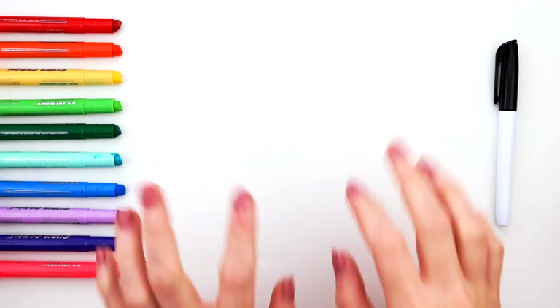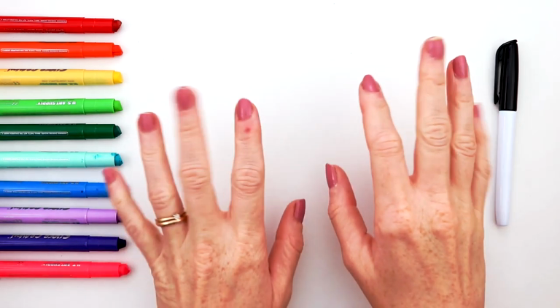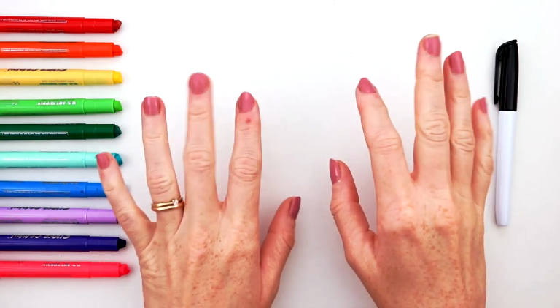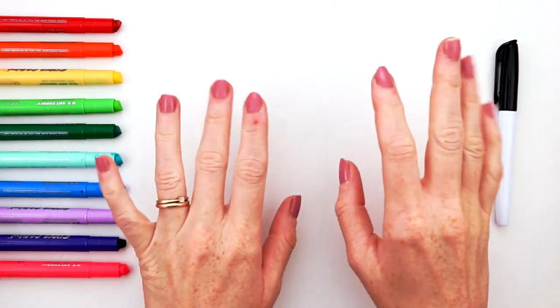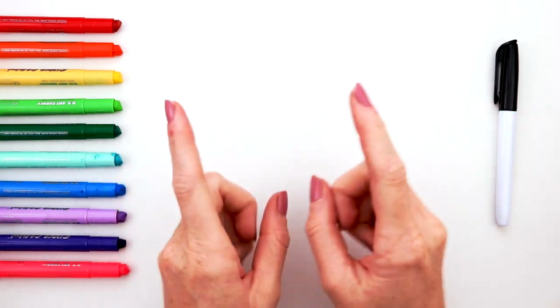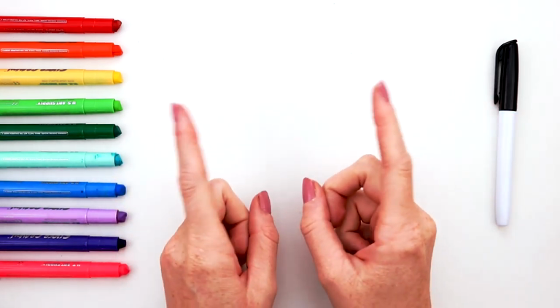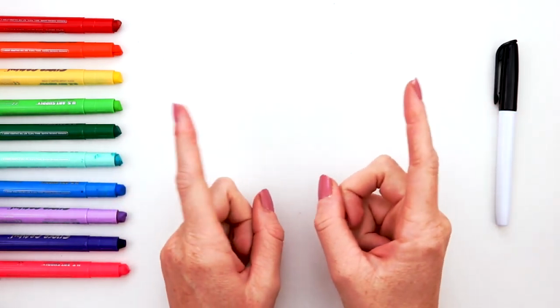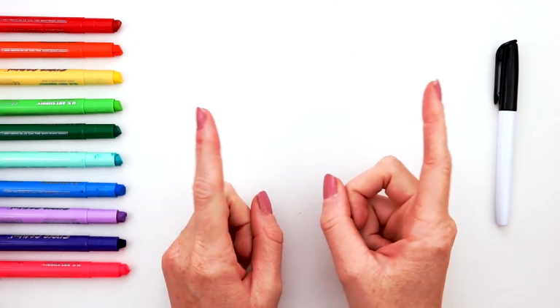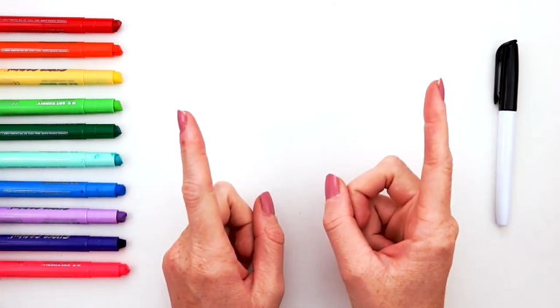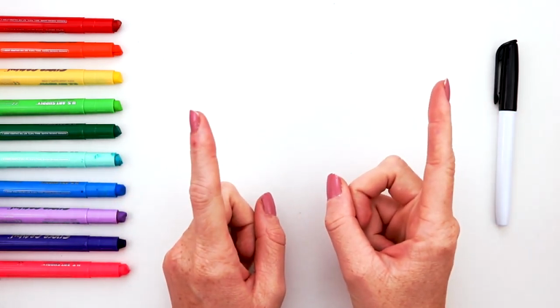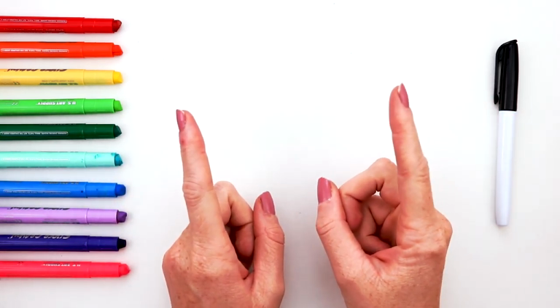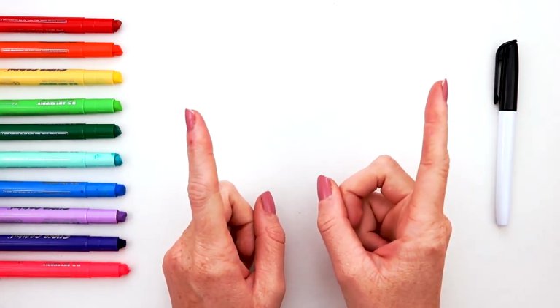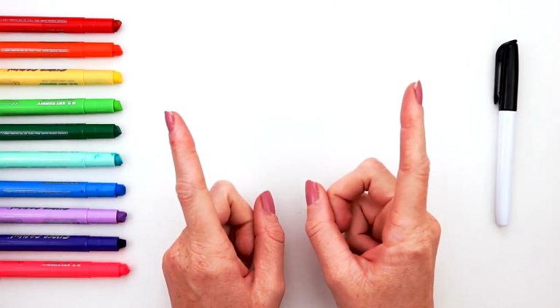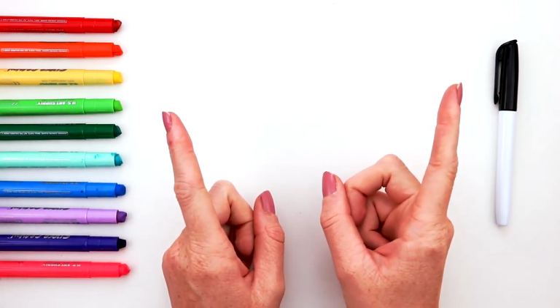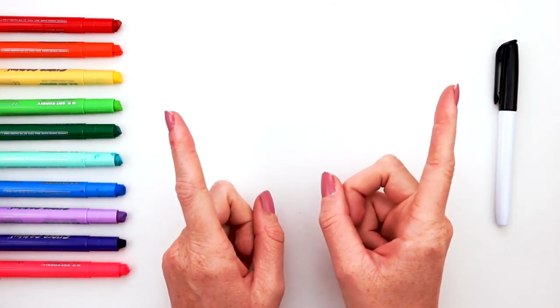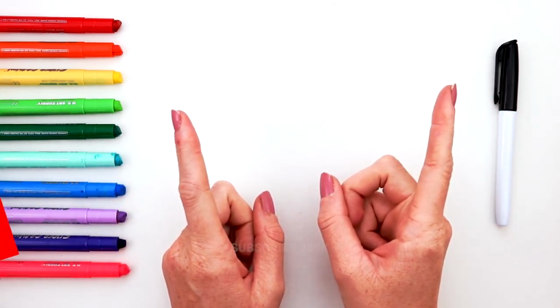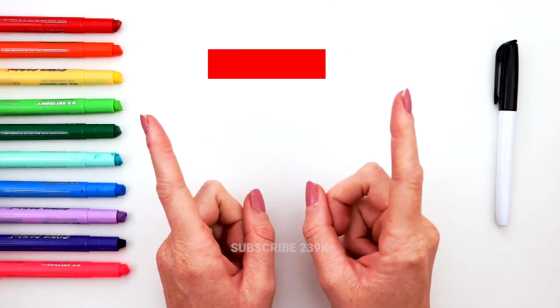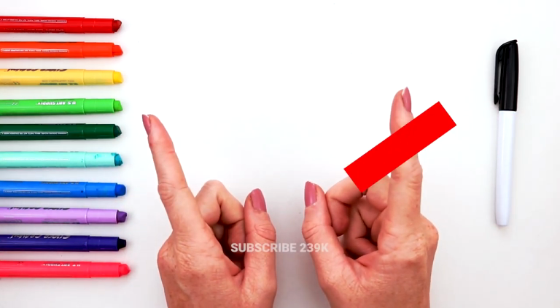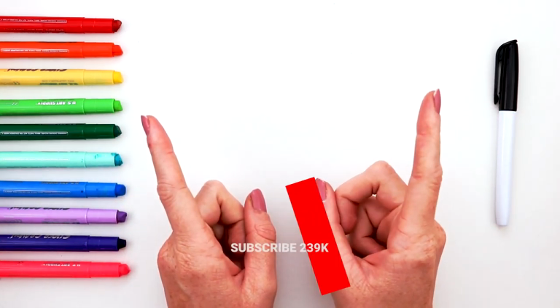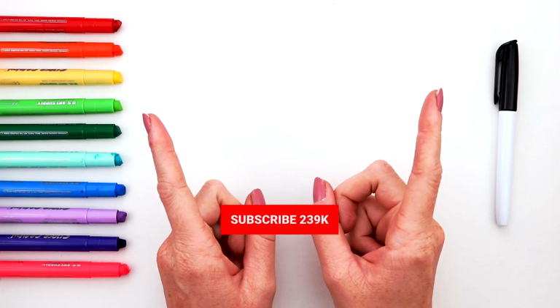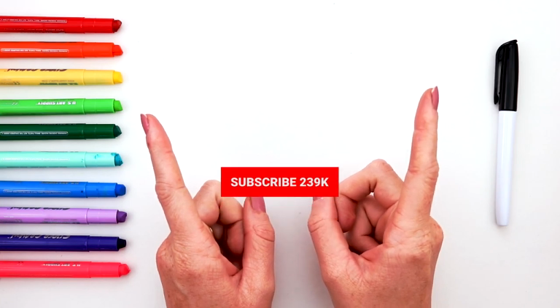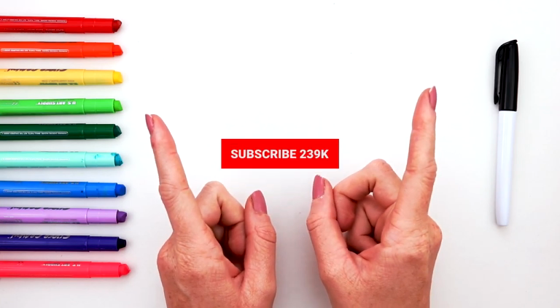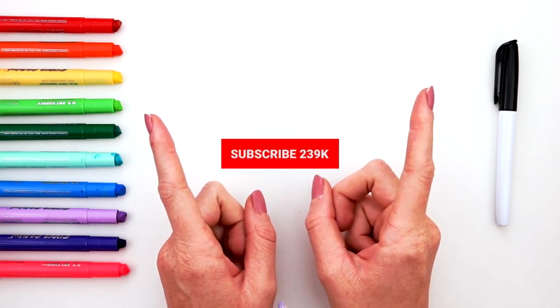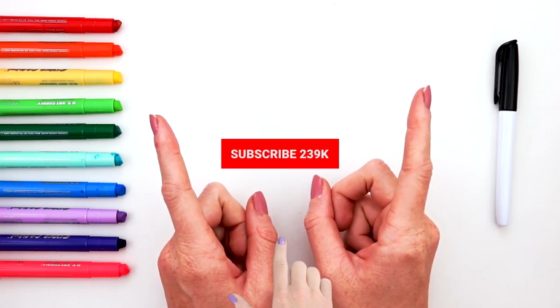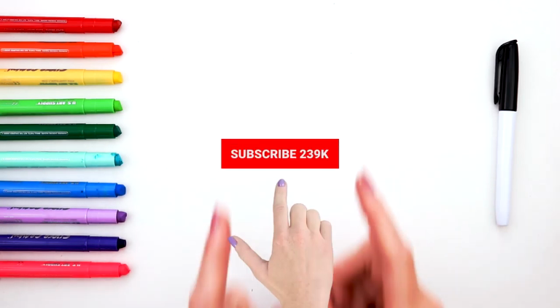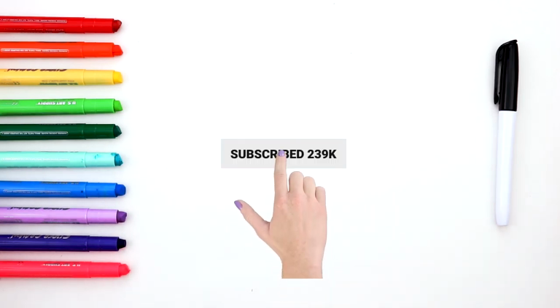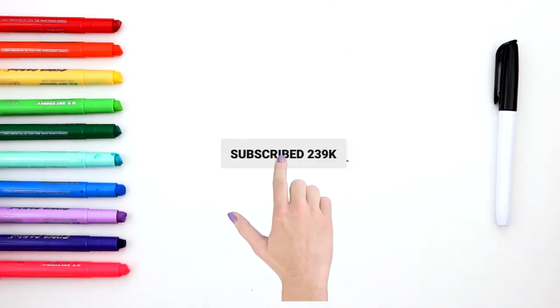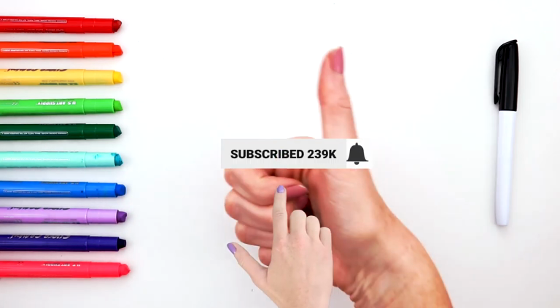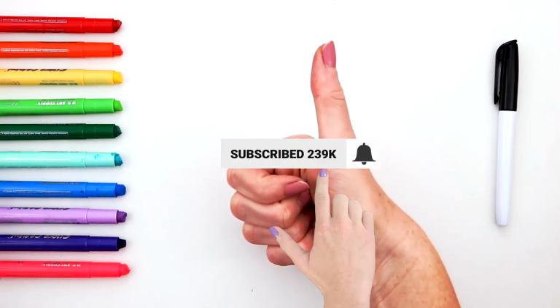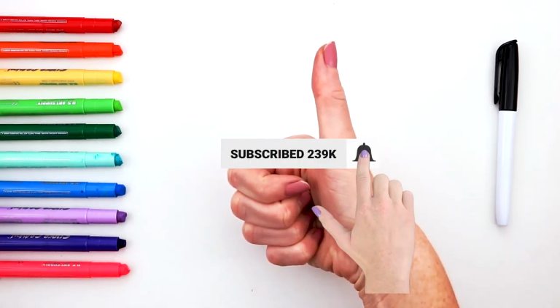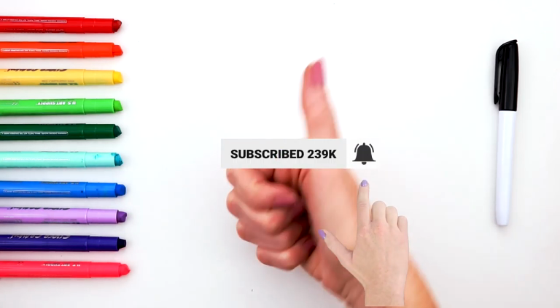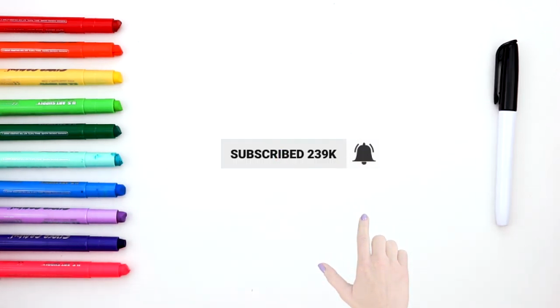Hey guys, it's Sophie. Today we're going to draw a microwave. If you like this video, don't forget to subscribe. Let's go!